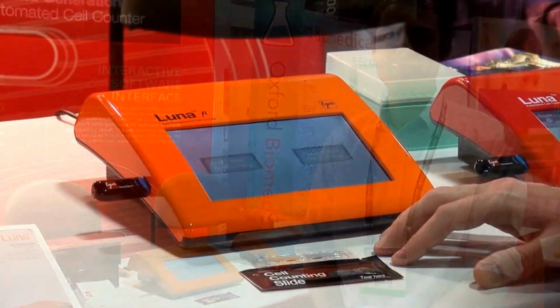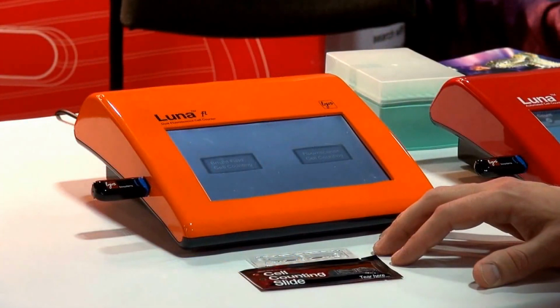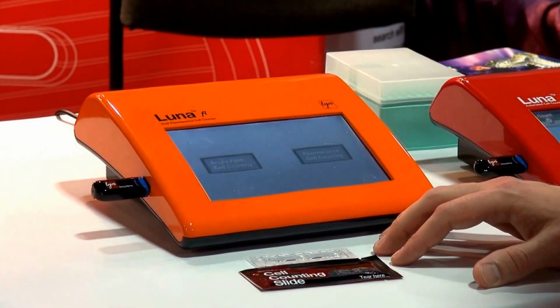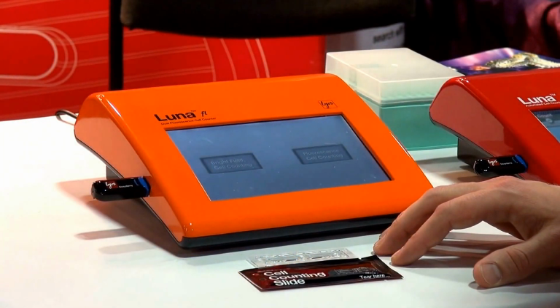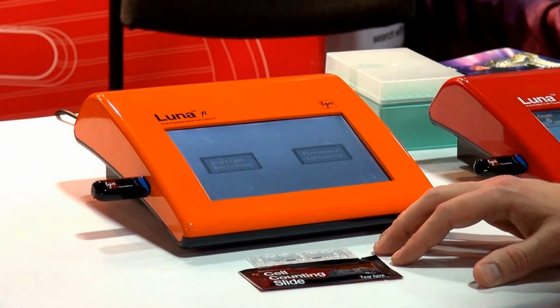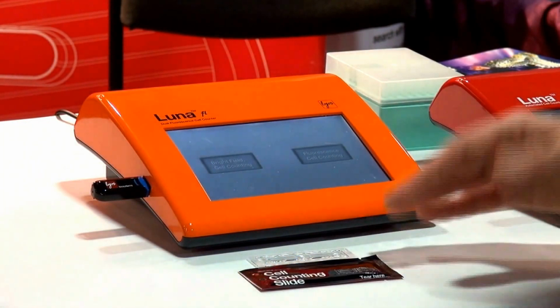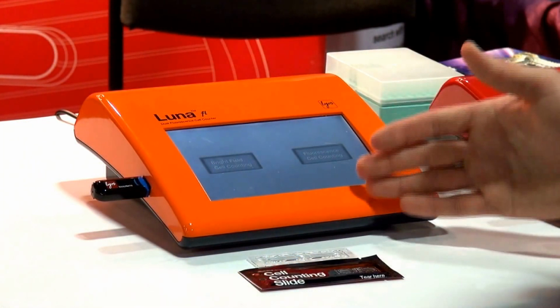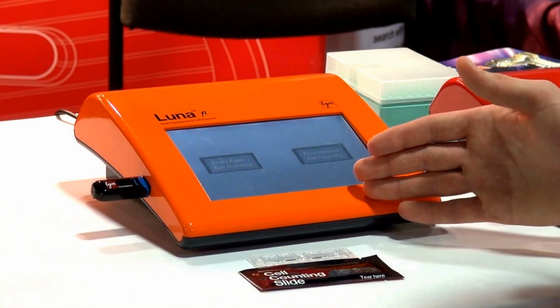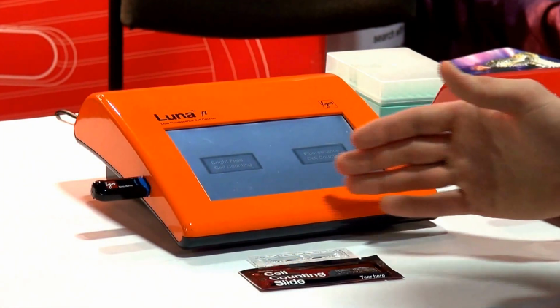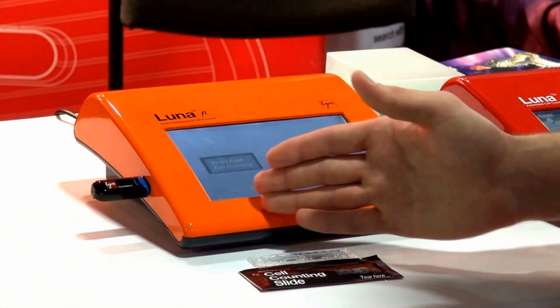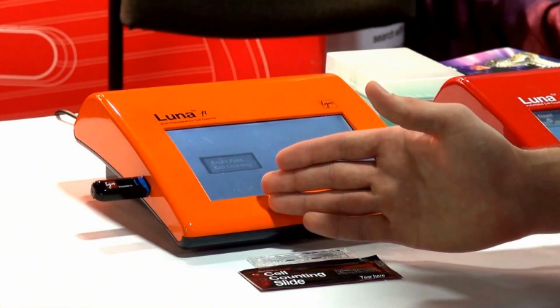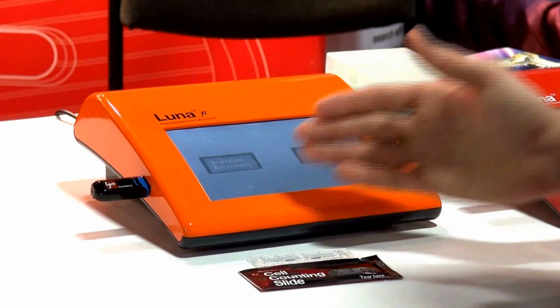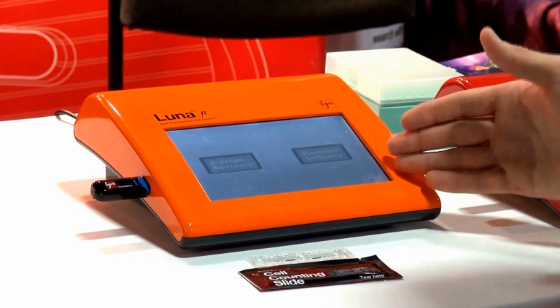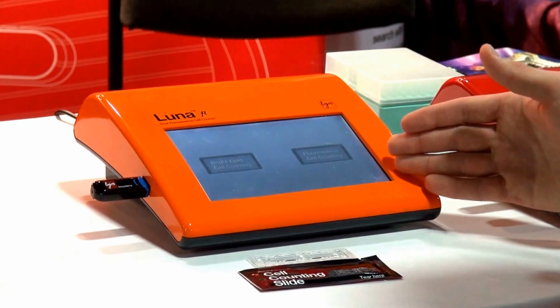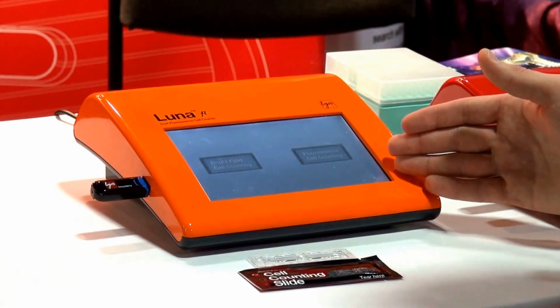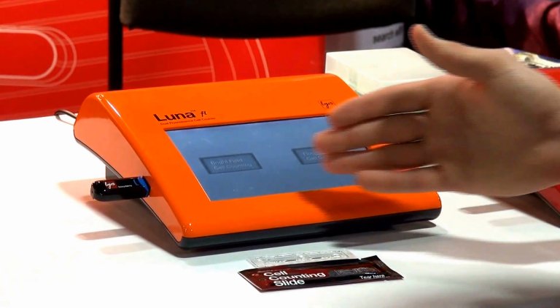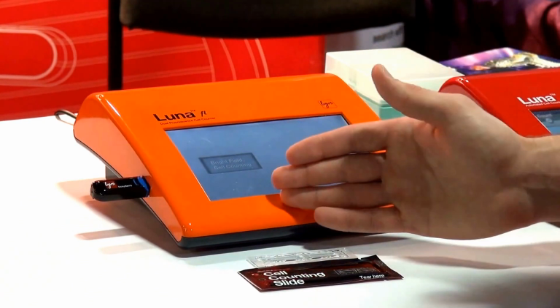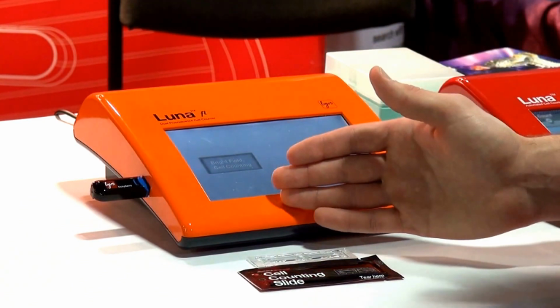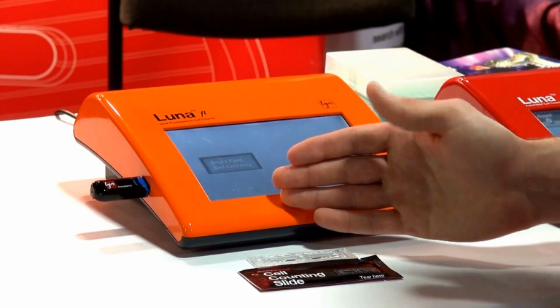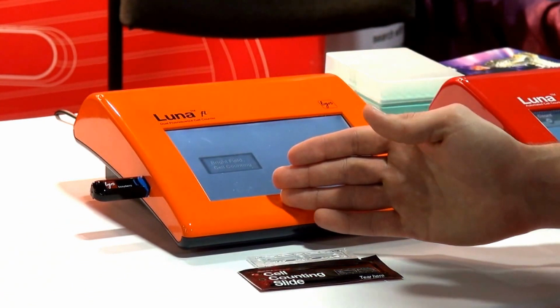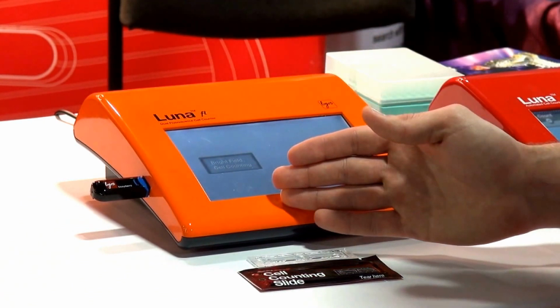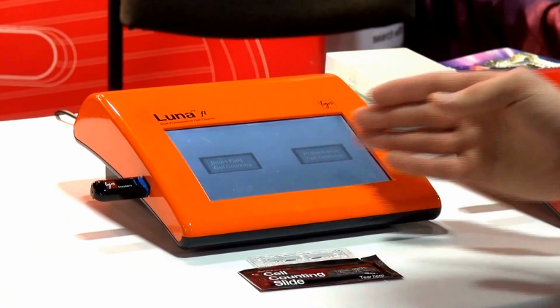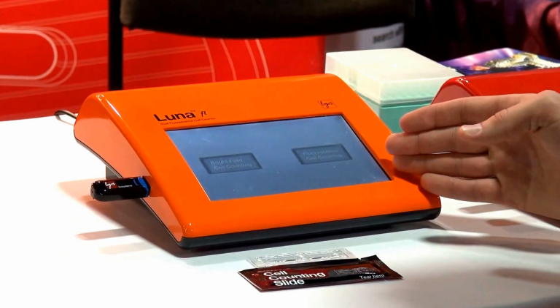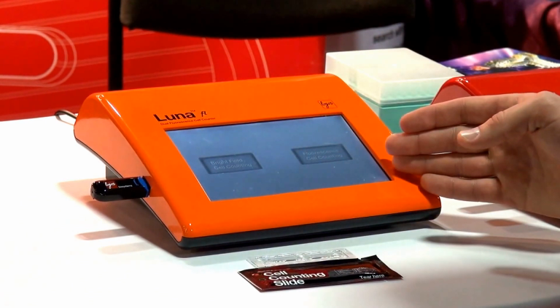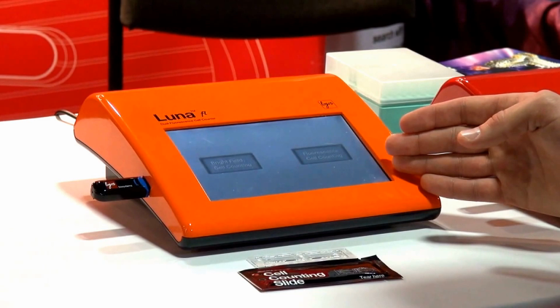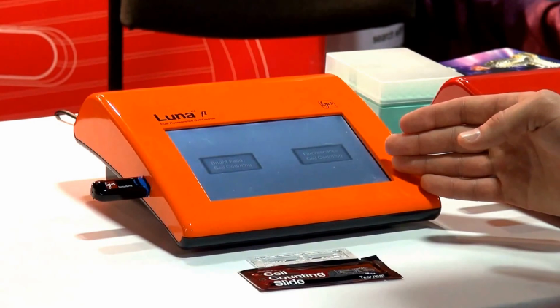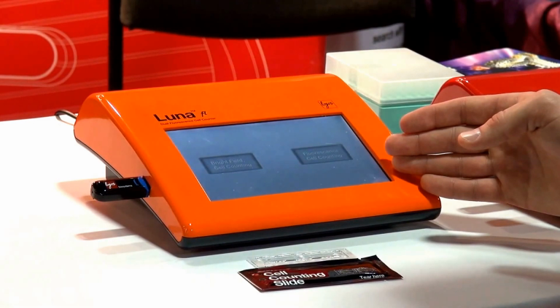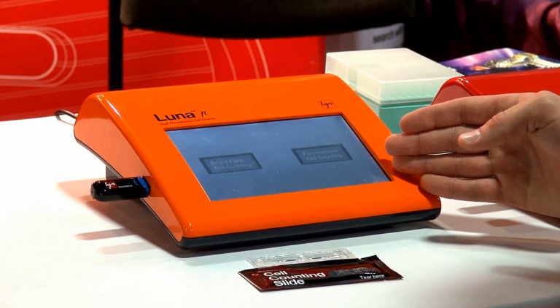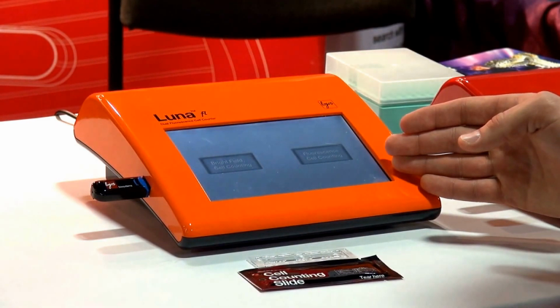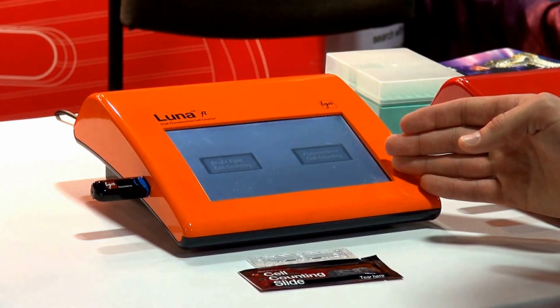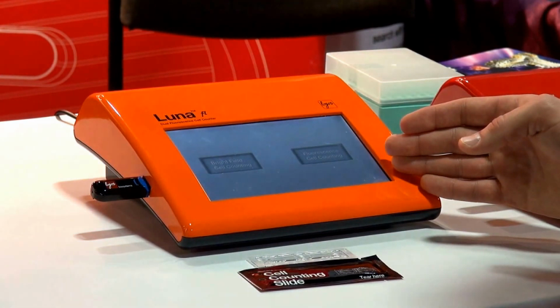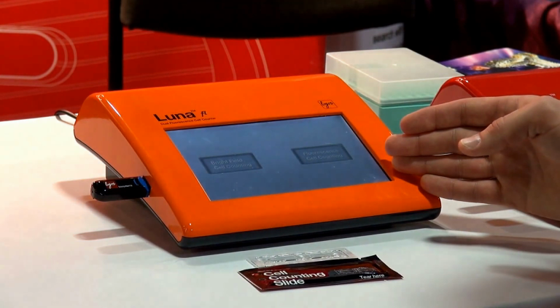When you turn on the Luna, you will have the initial option to choose between bright field counting and fluorescence counting. The bright field option is for your Trypan staining, and the fluorescence counting is for AO and PI fluorescence staining.